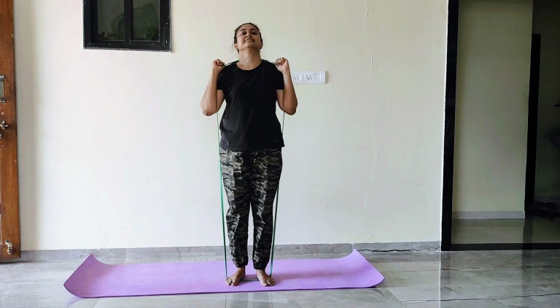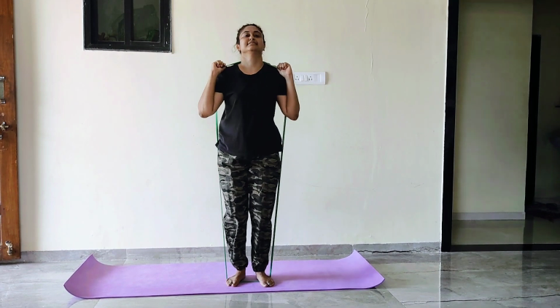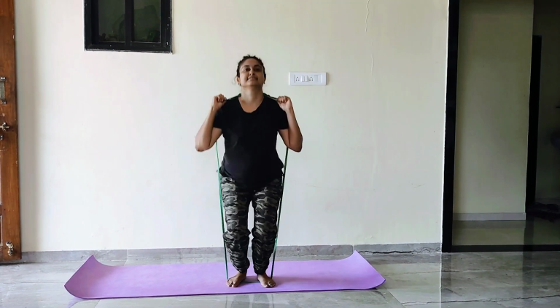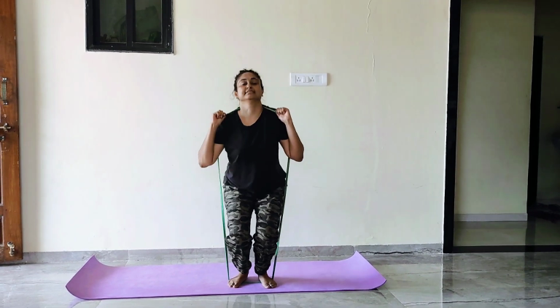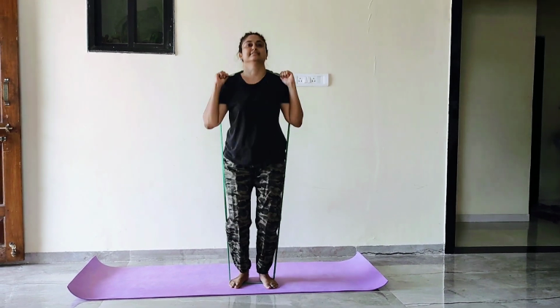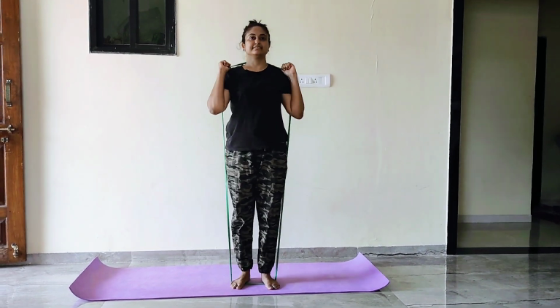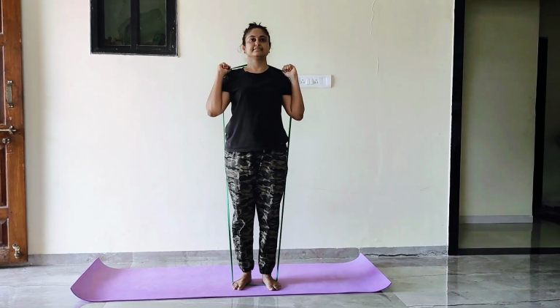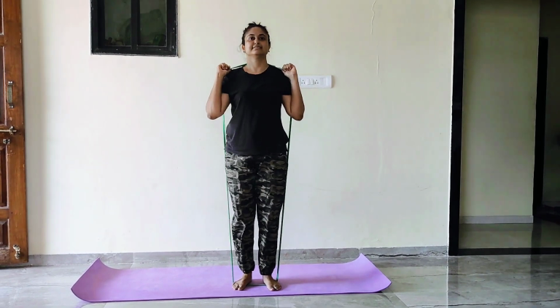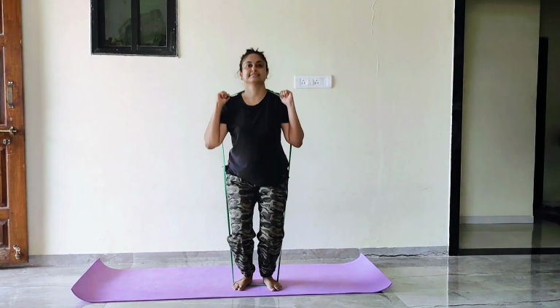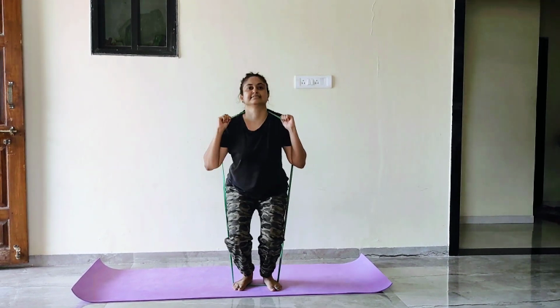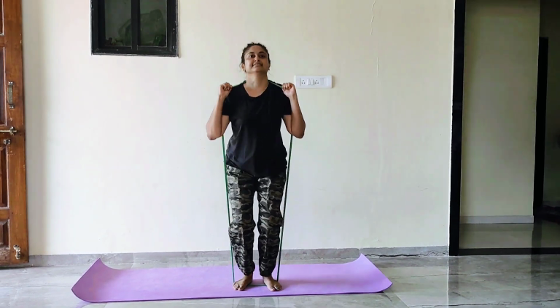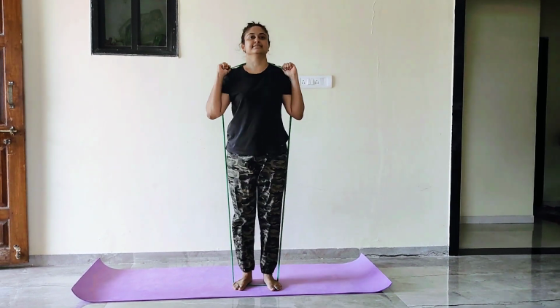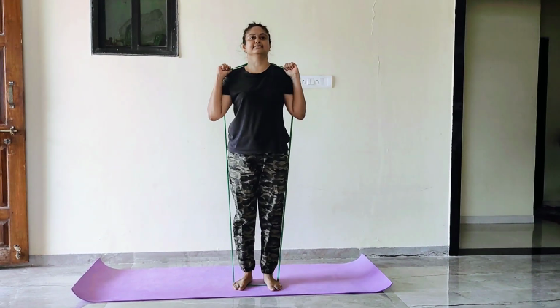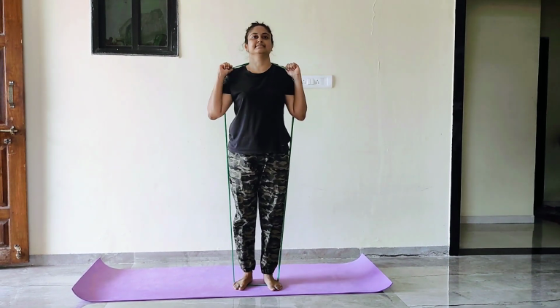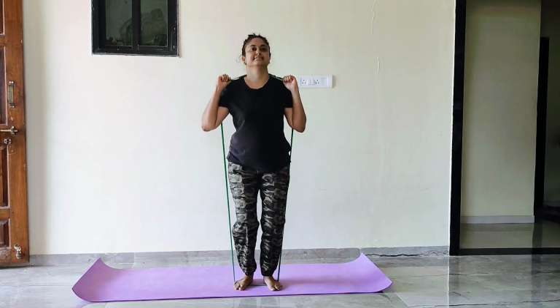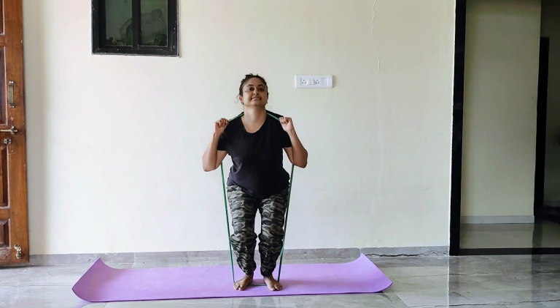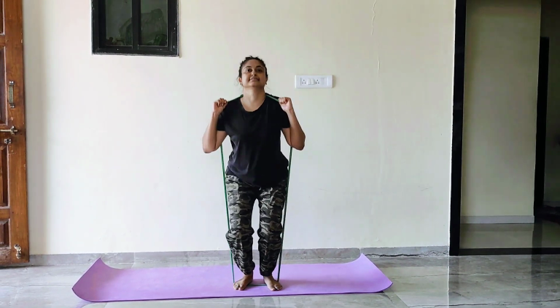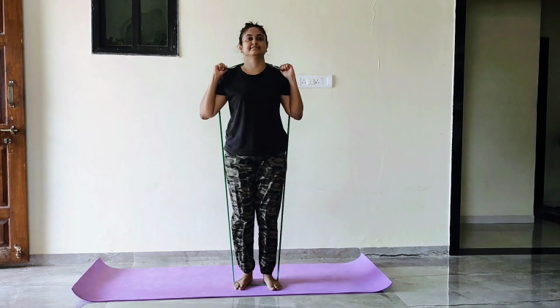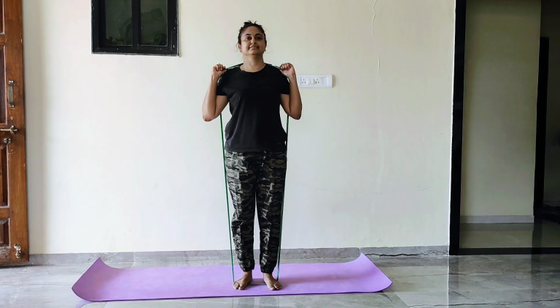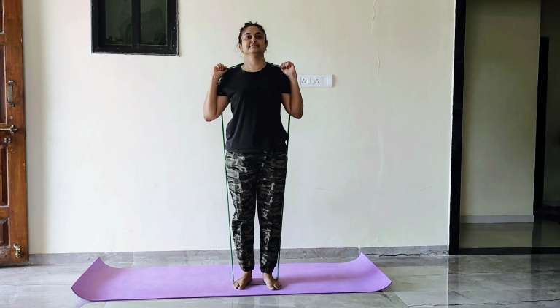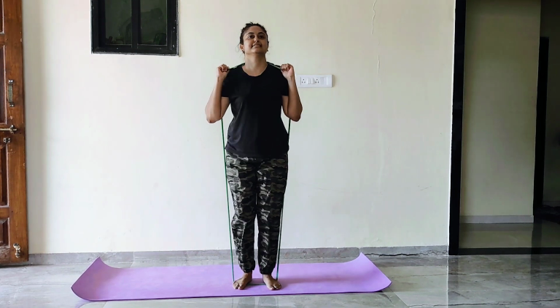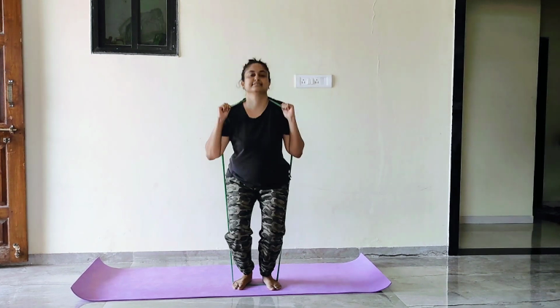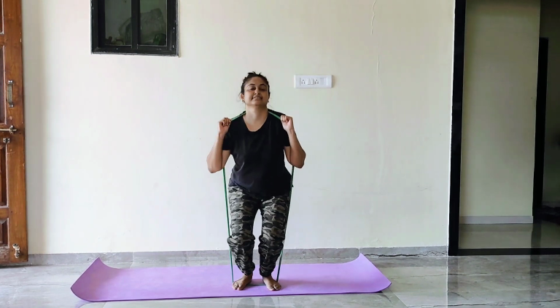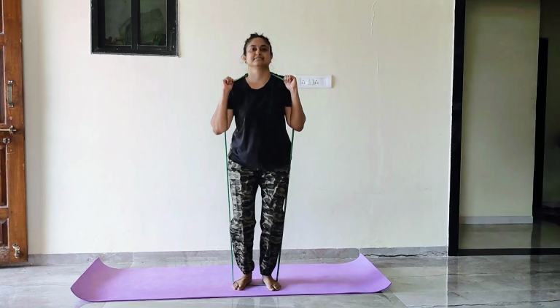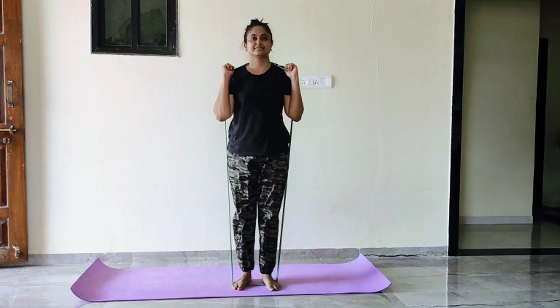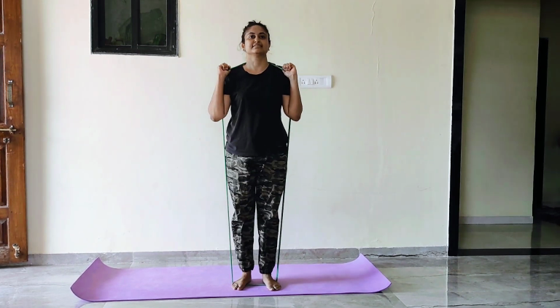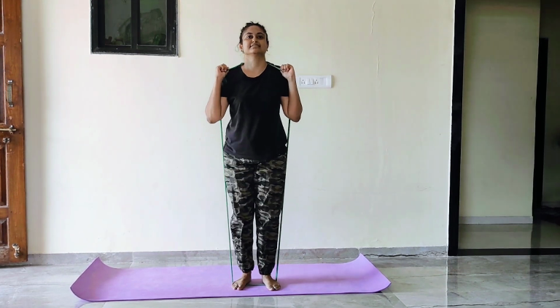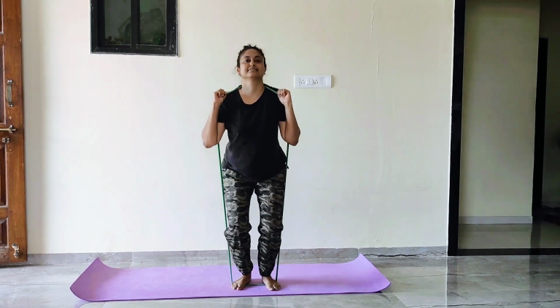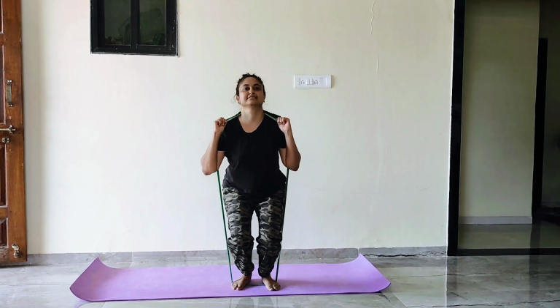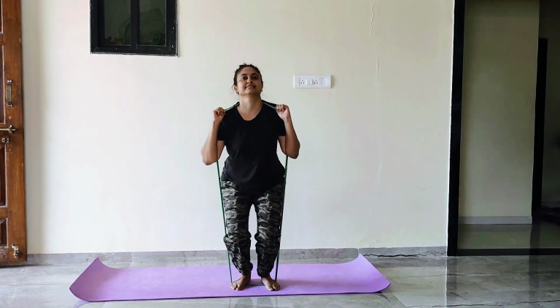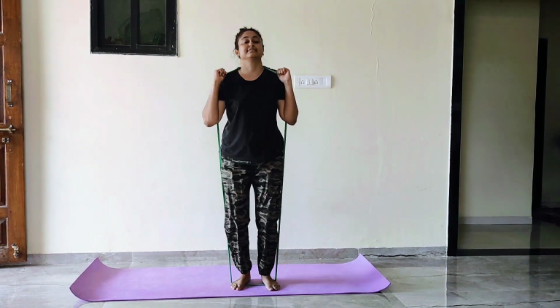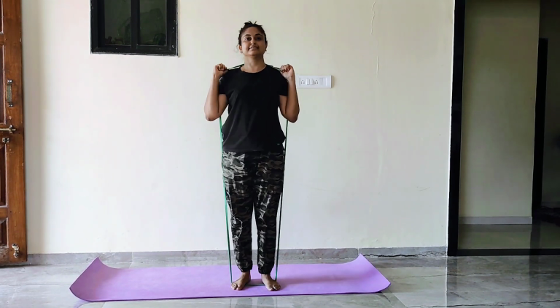You can follow me on Instagram at sennutri by Shraddha for more health related information.